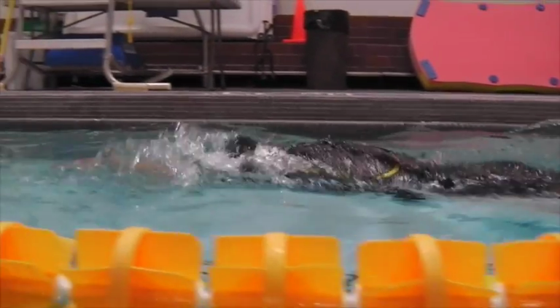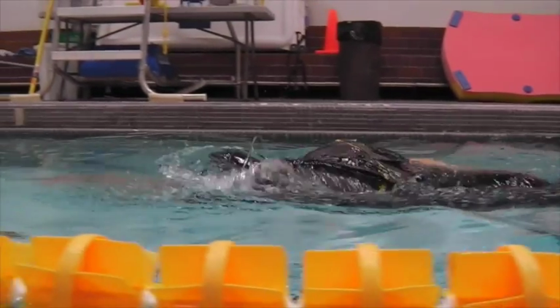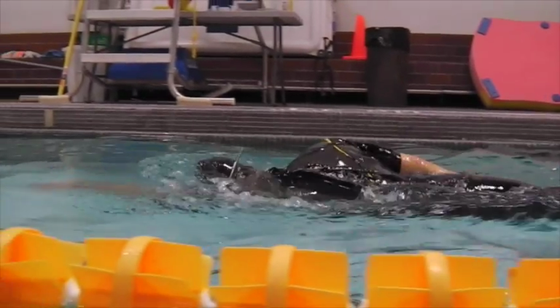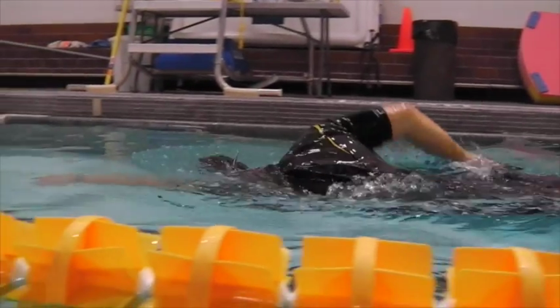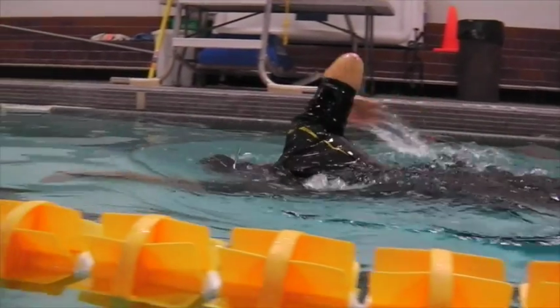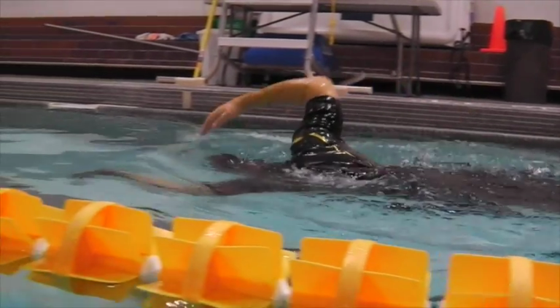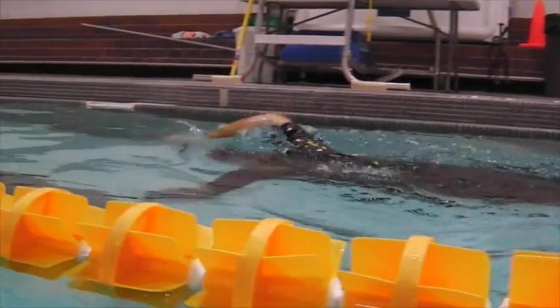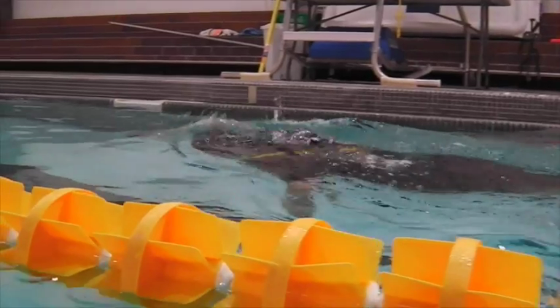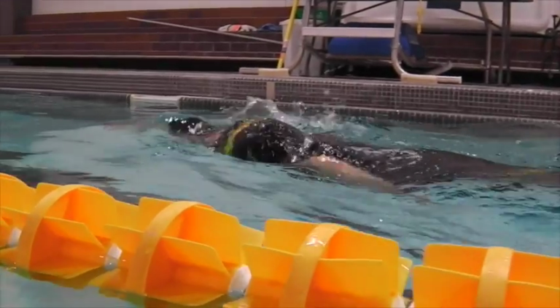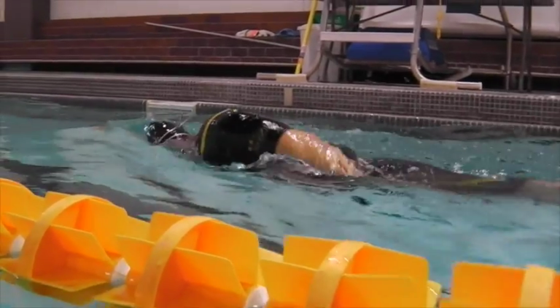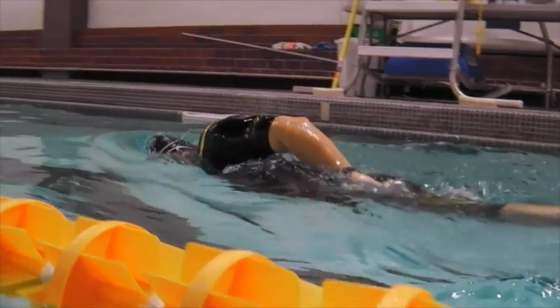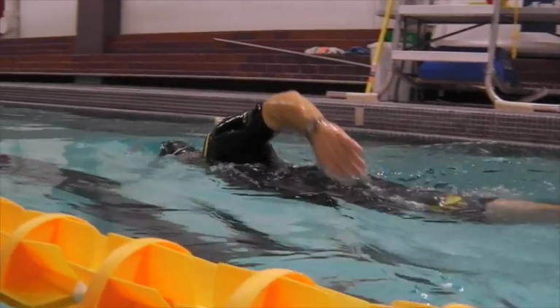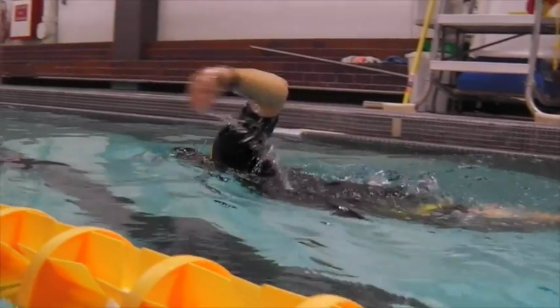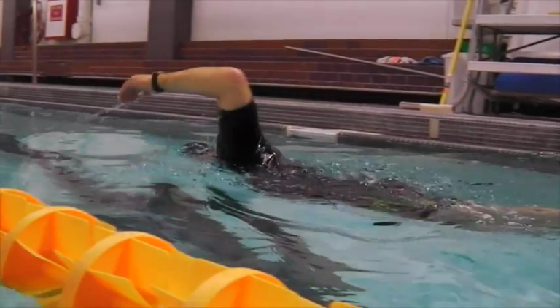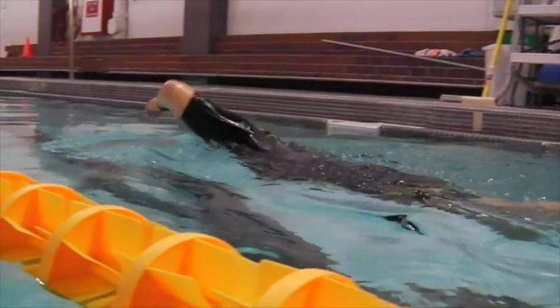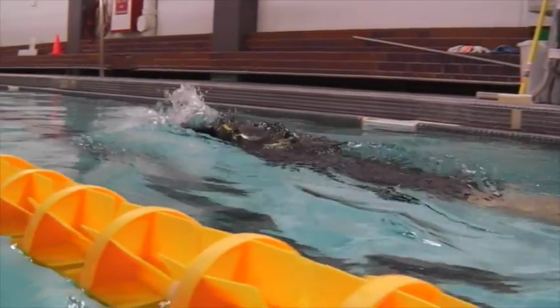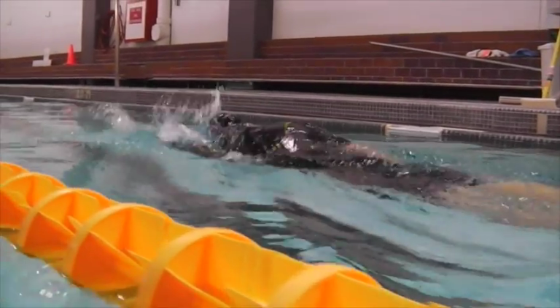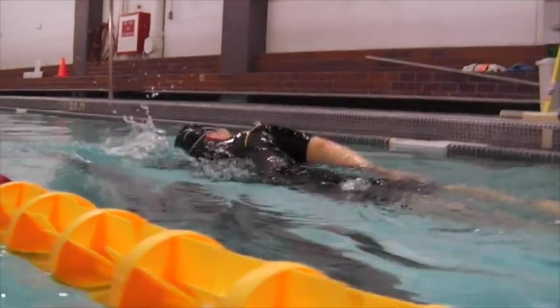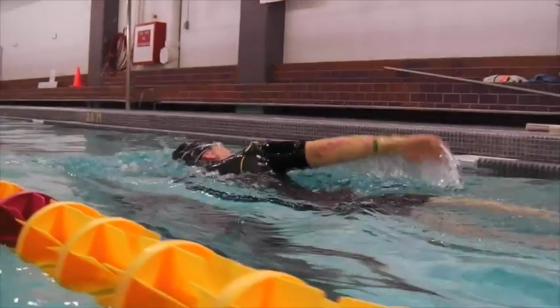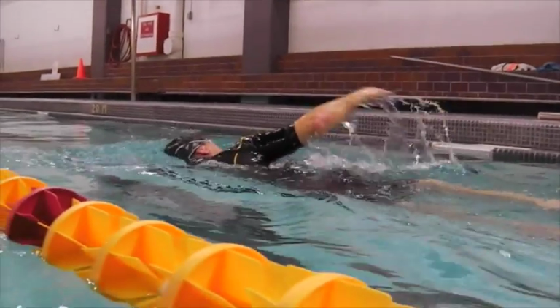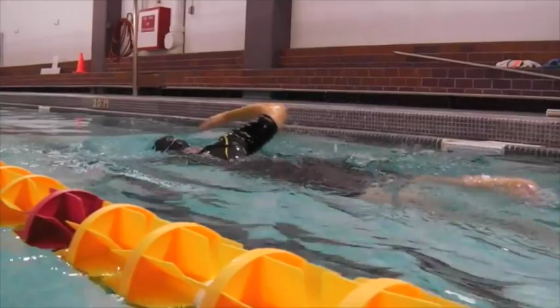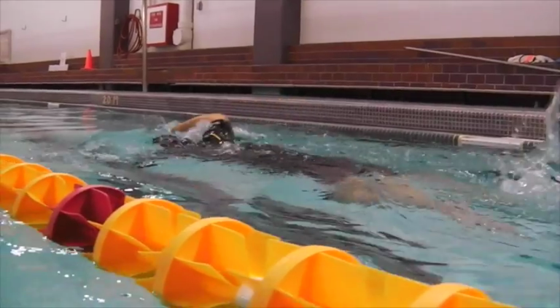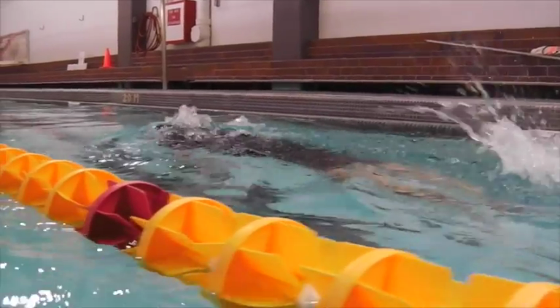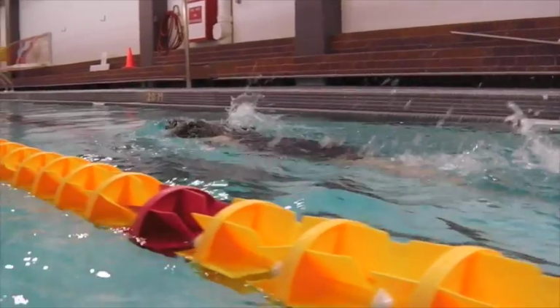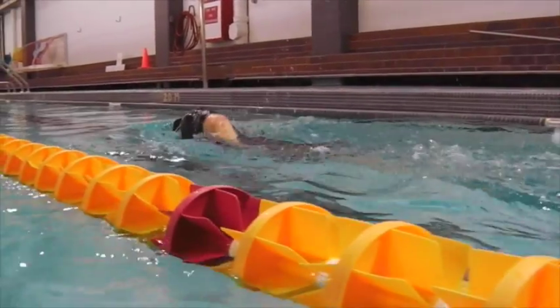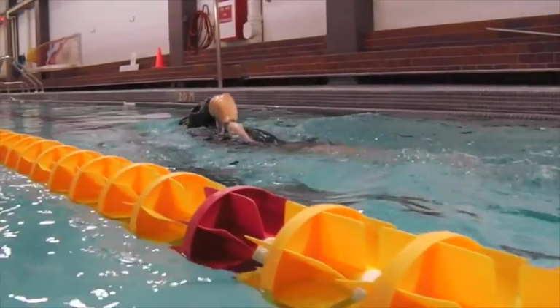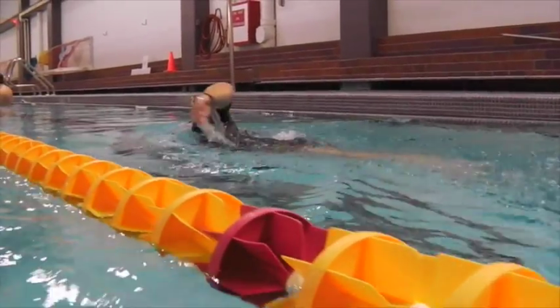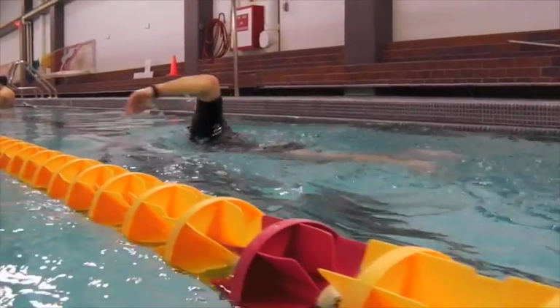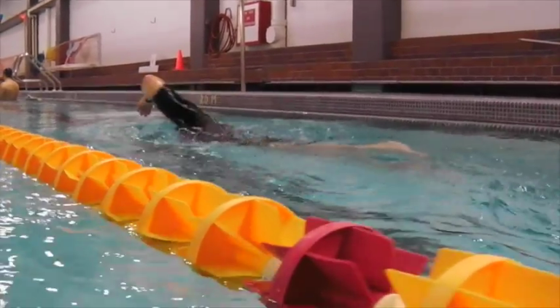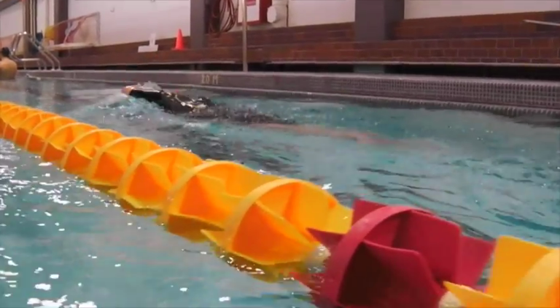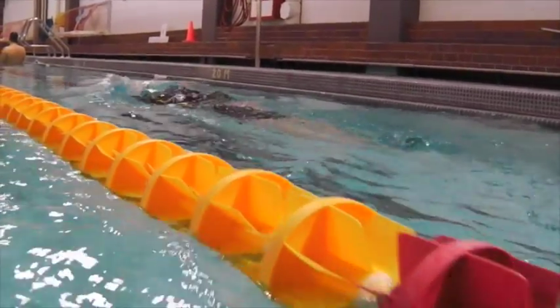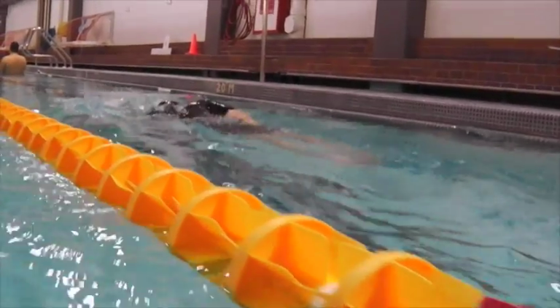The entry is coming in nicely and we're looking for head position — nice head position on breathing. You'll notice we probably would have seen only one goggle there.